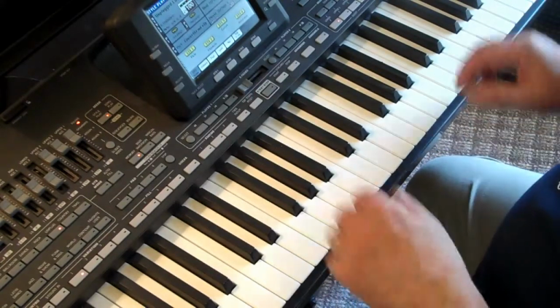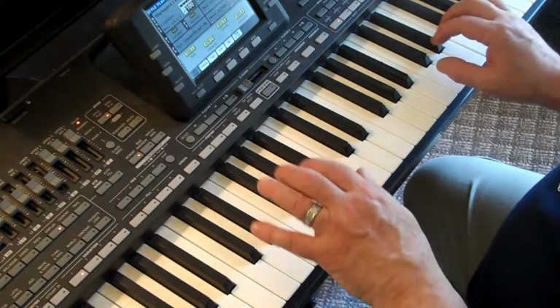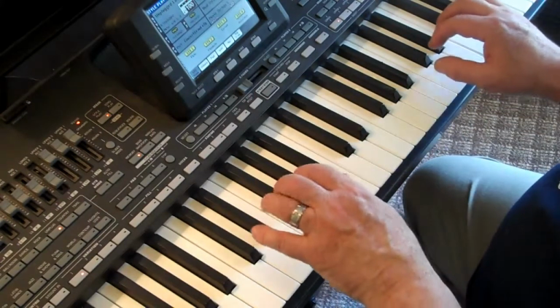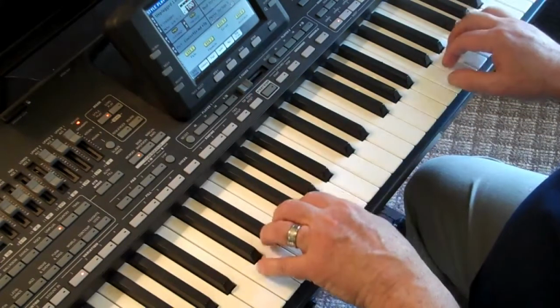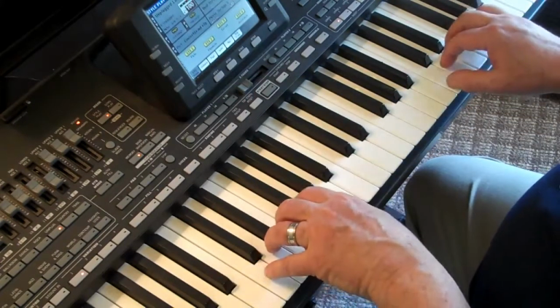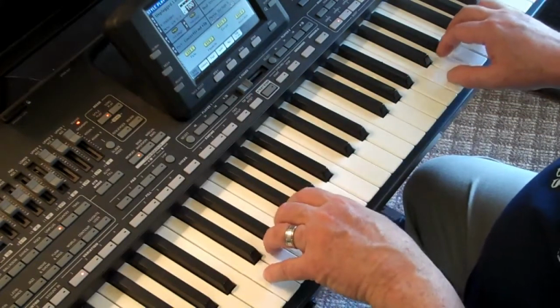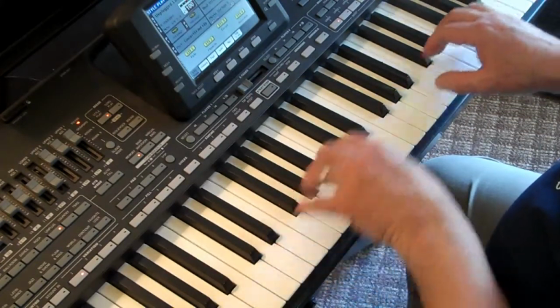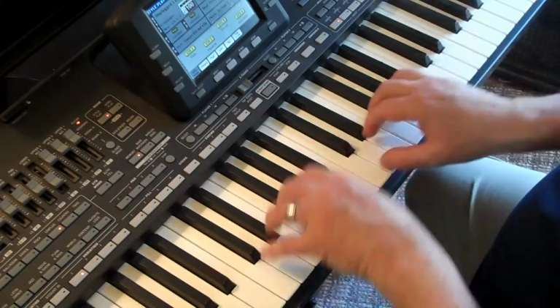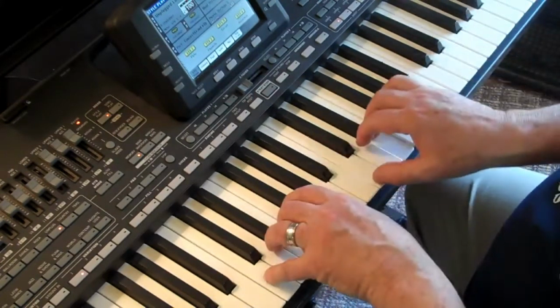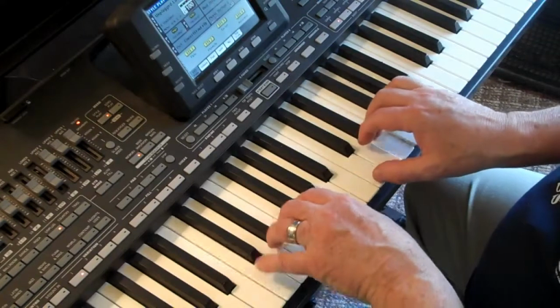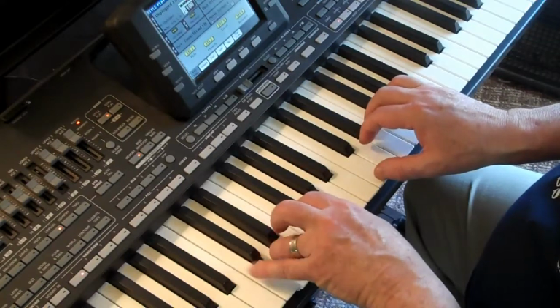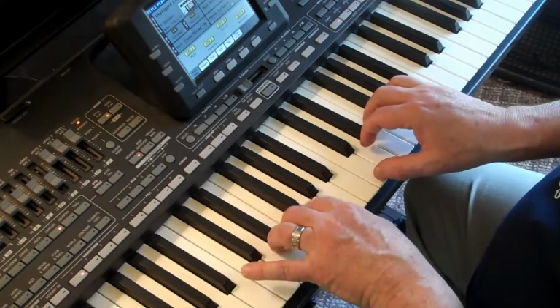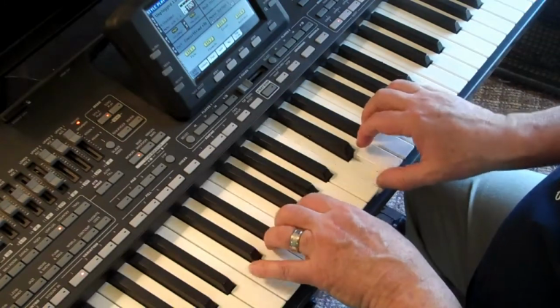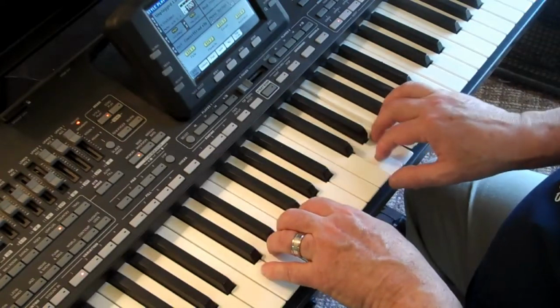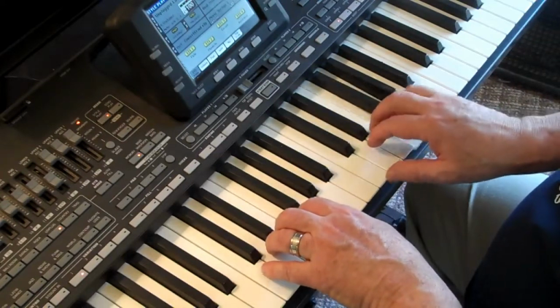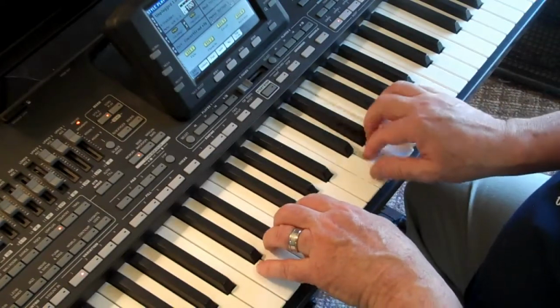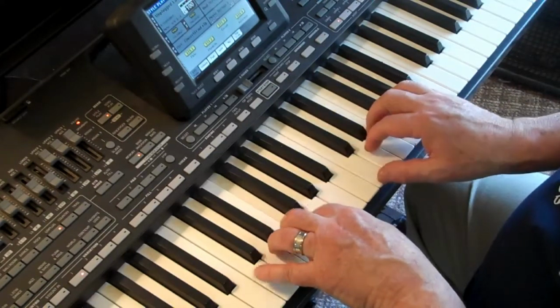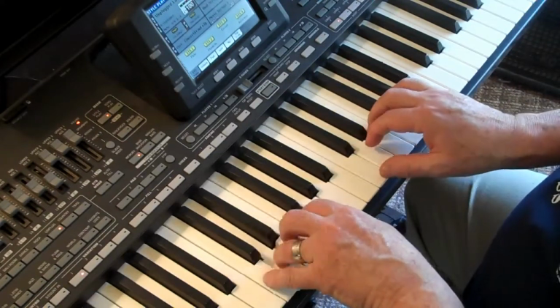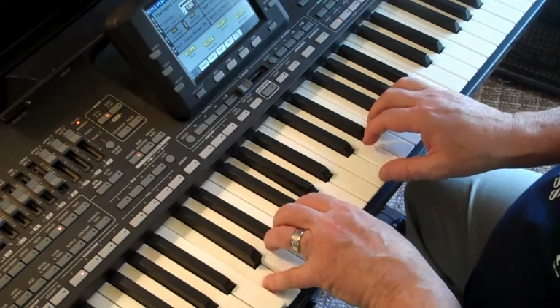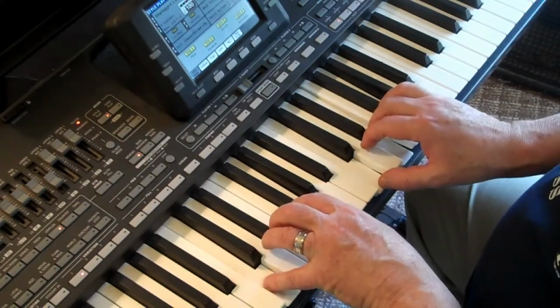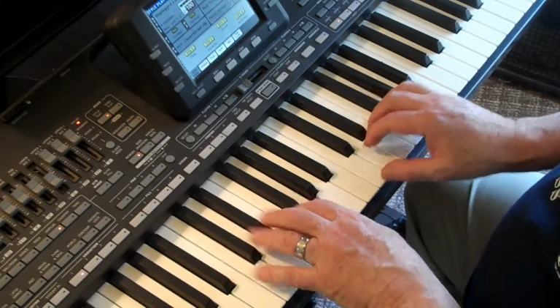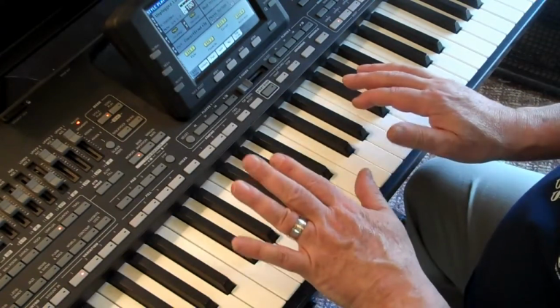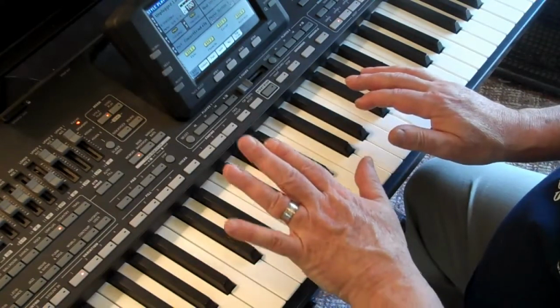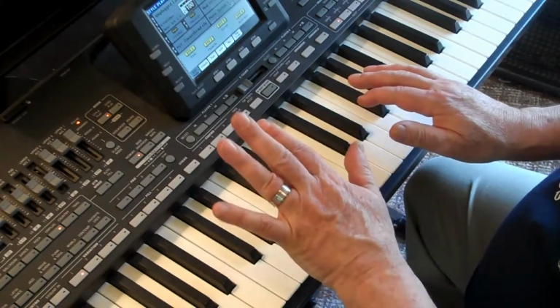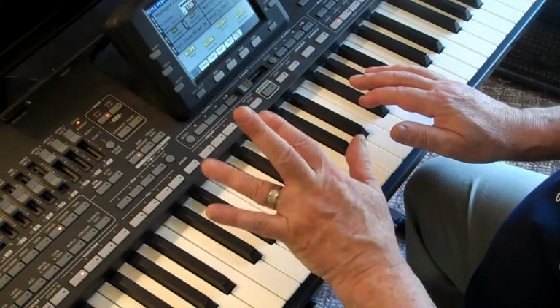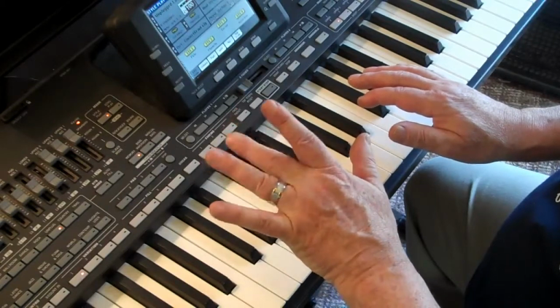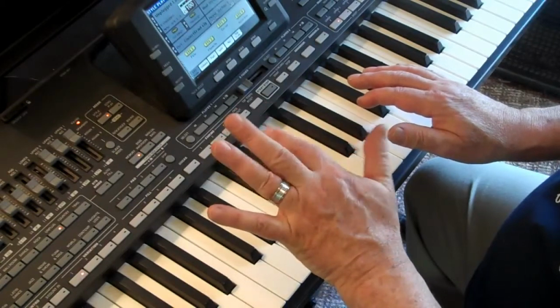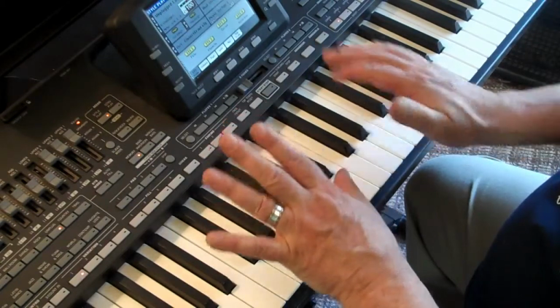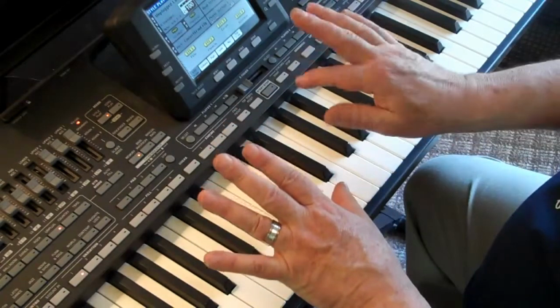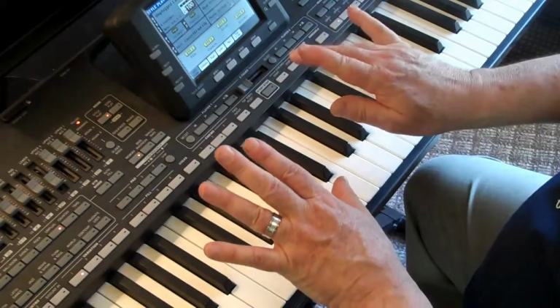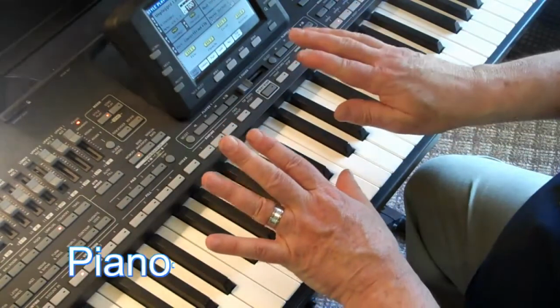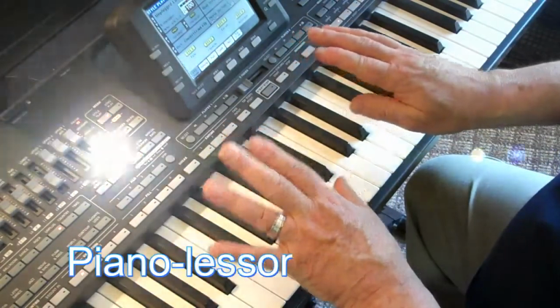I assume you know how to play with your fingers curved like a typewriter, and your finger numbers: 5, 4, 3, 2, 1 on the left hand, and 1, 2, 3, 4, 5 on the right hand.